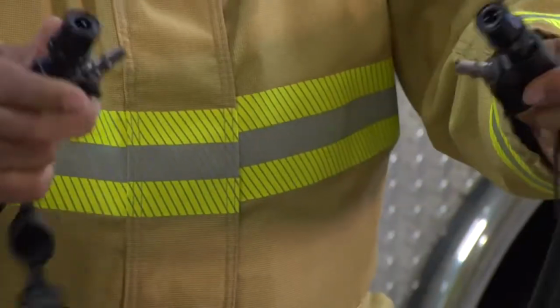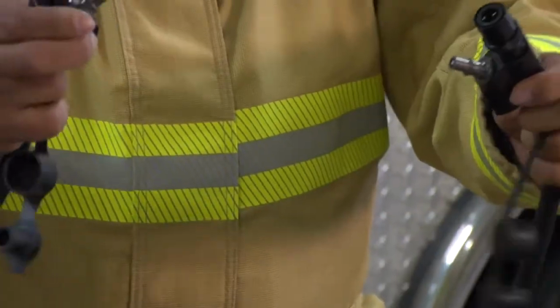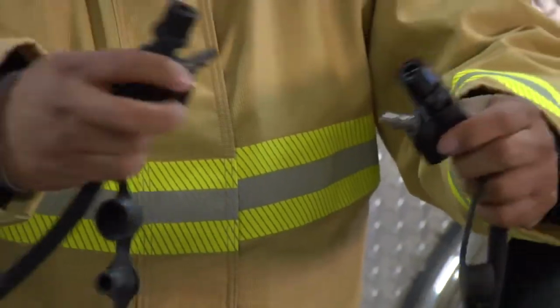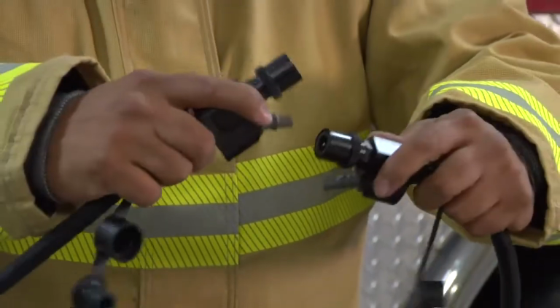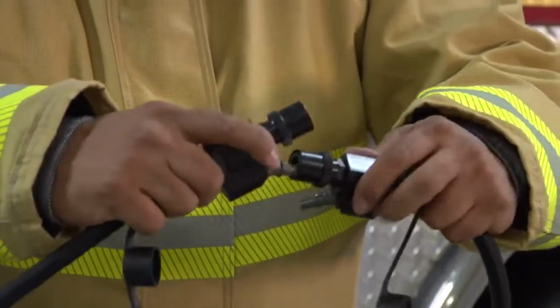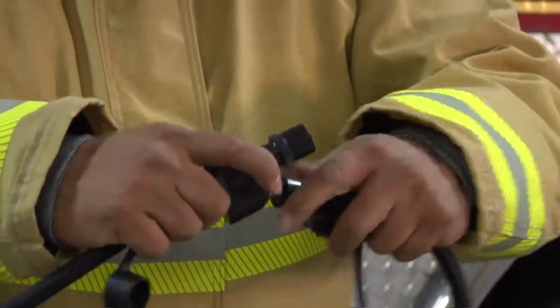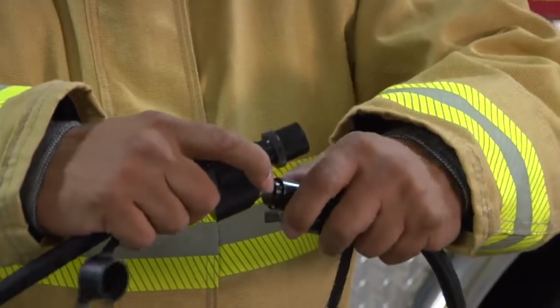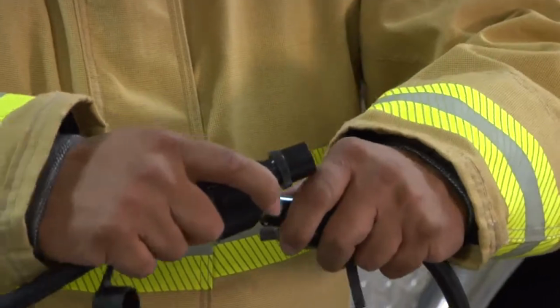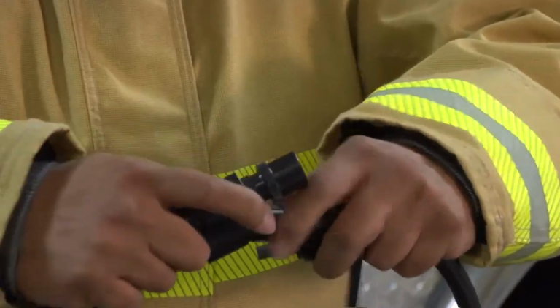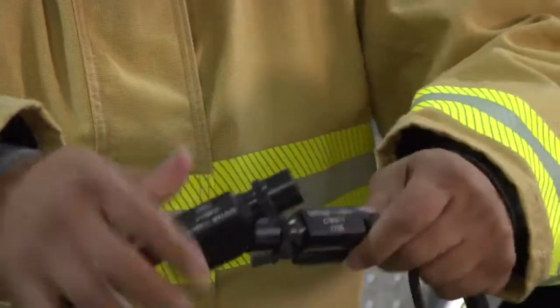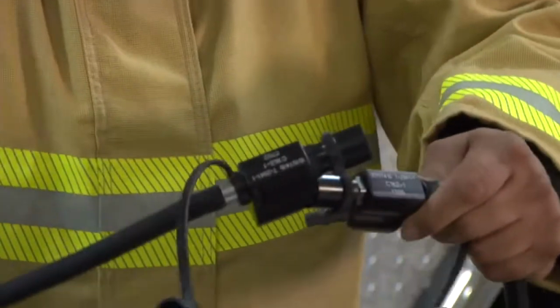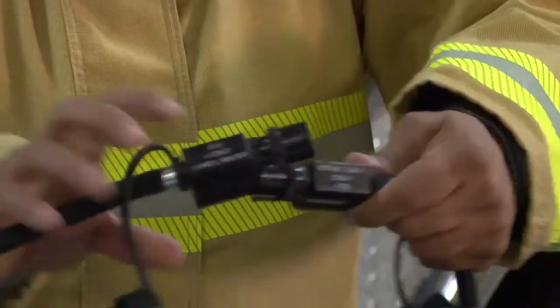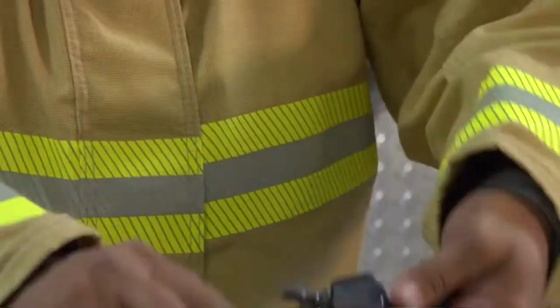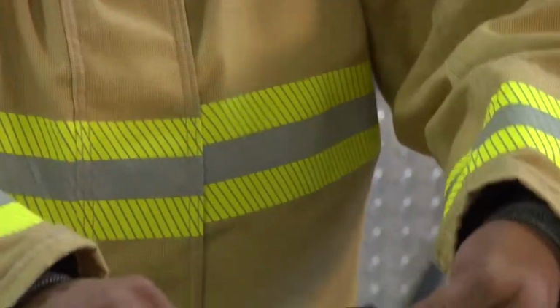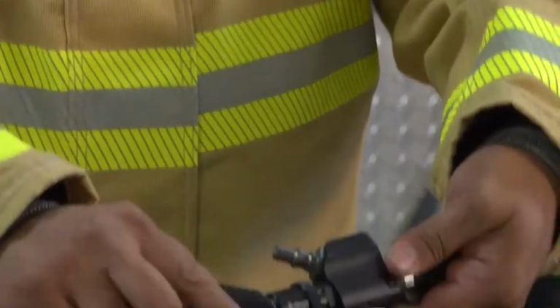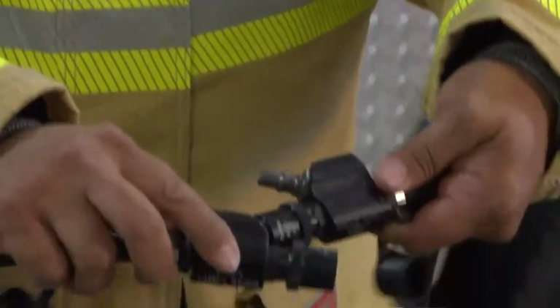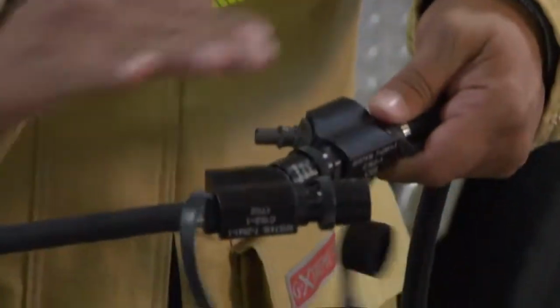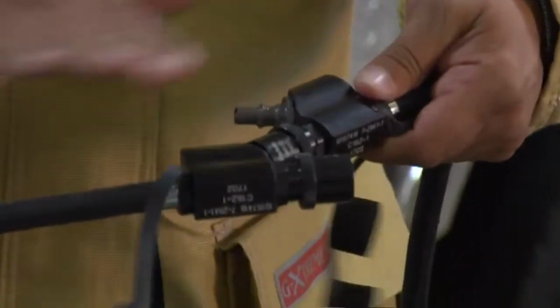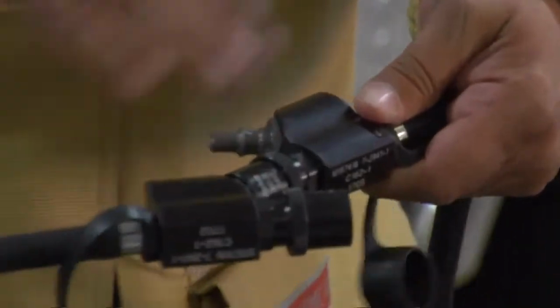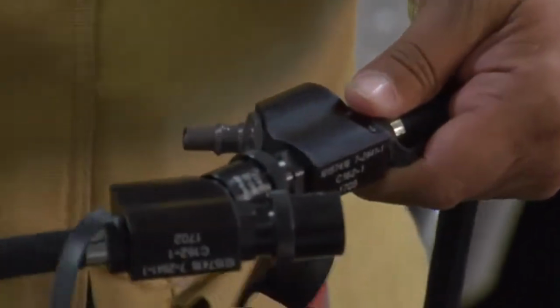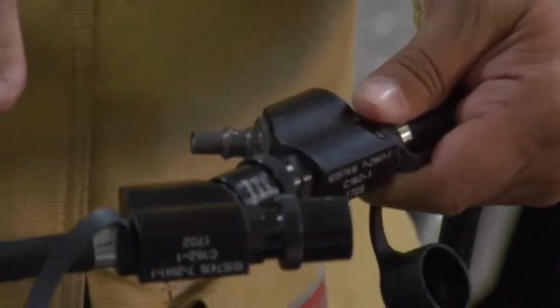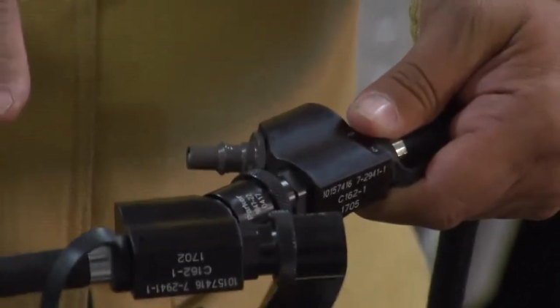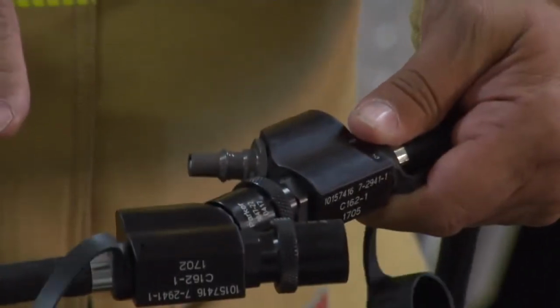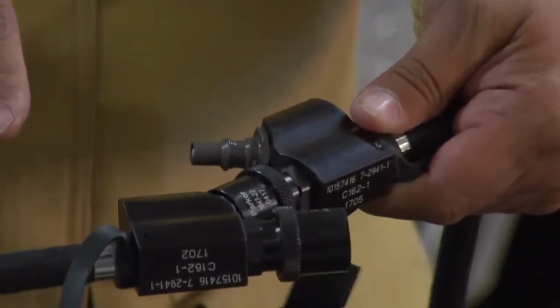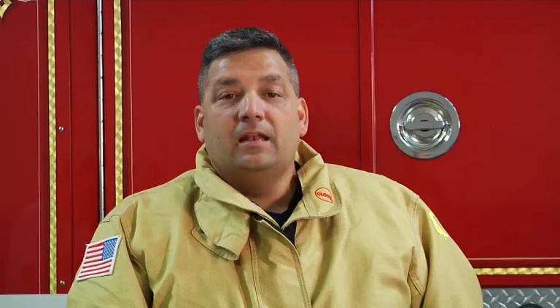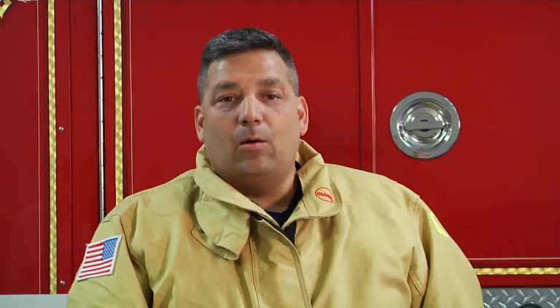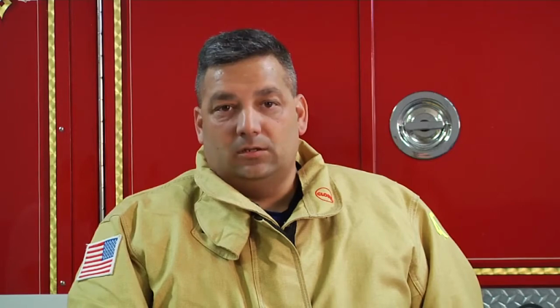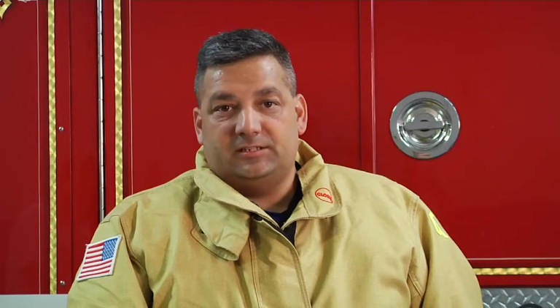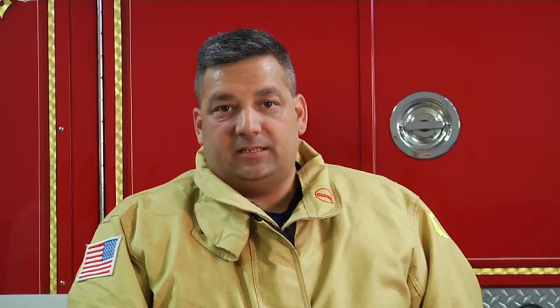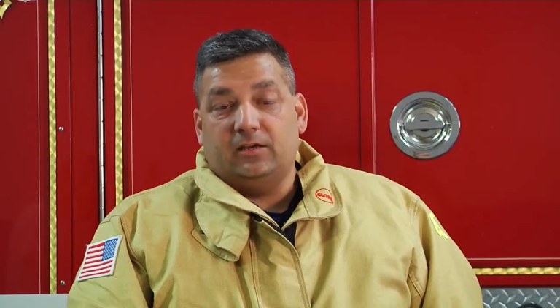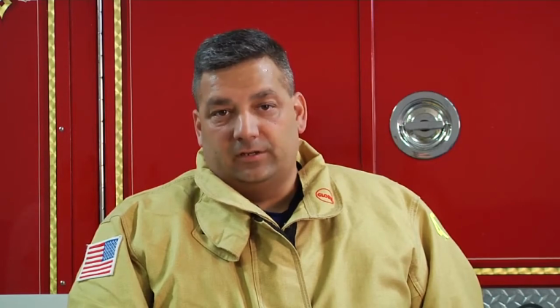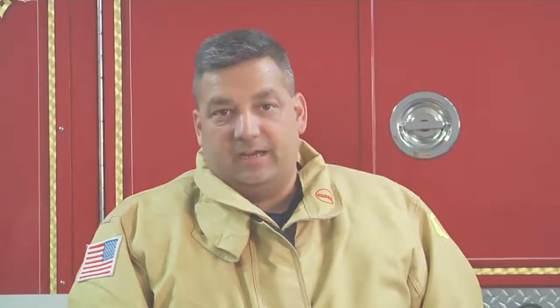If I need to, I can reverse it and put it in the other way. There's no mistake with this system. Now we're going to look at this technique in real time.